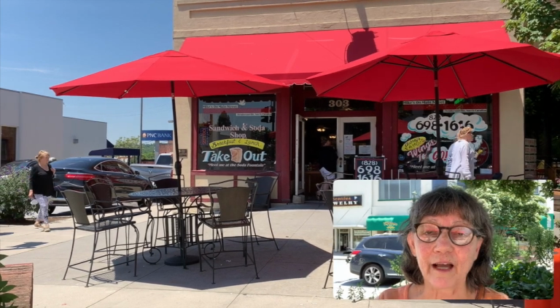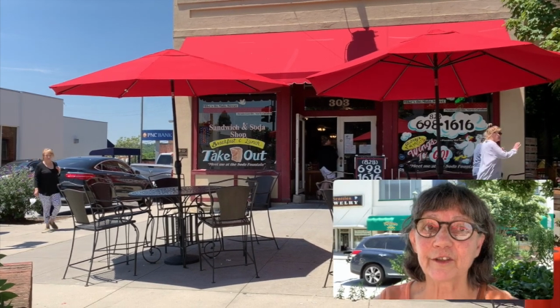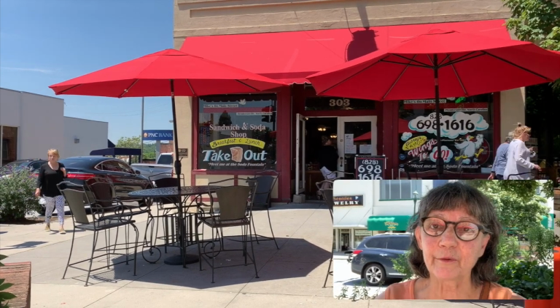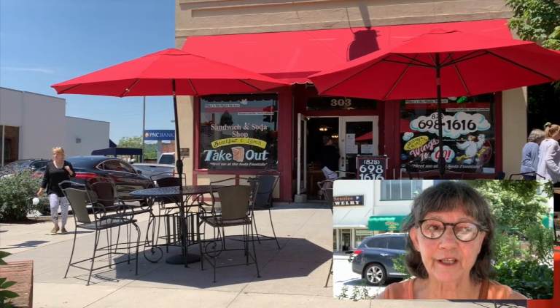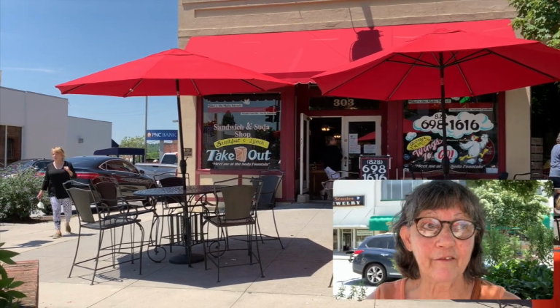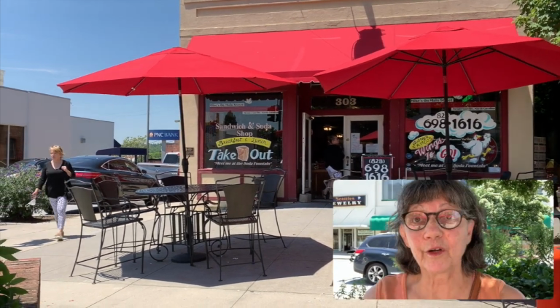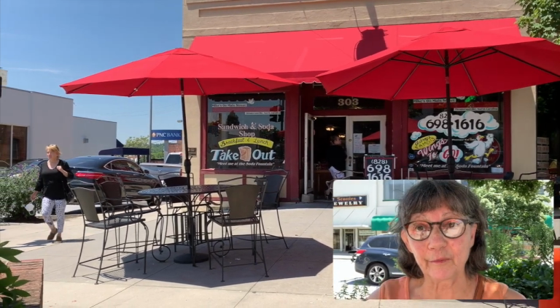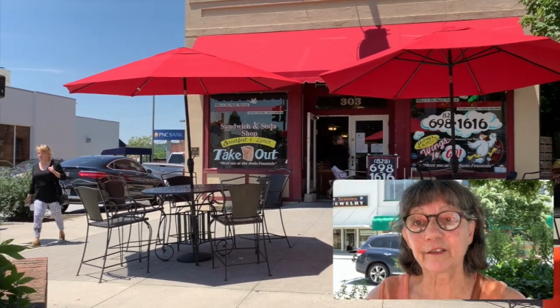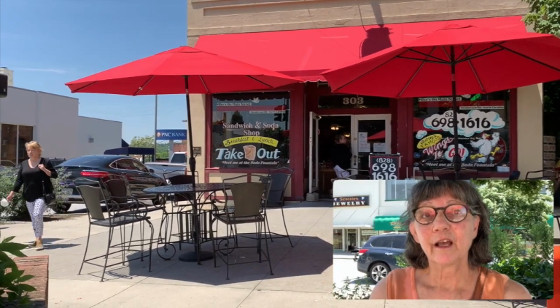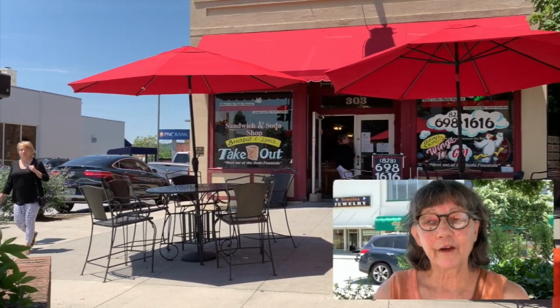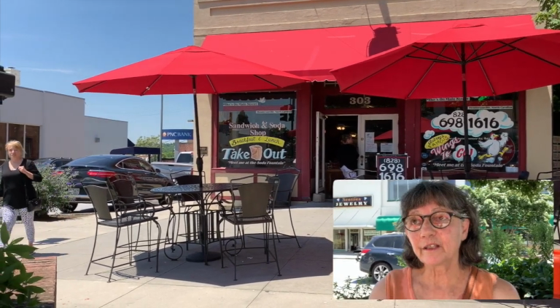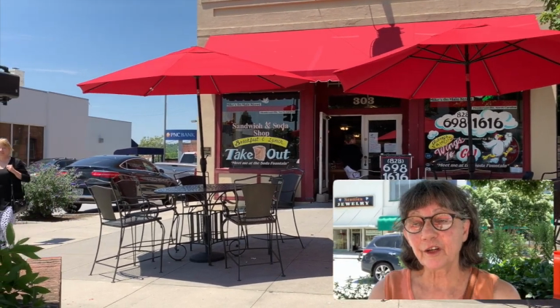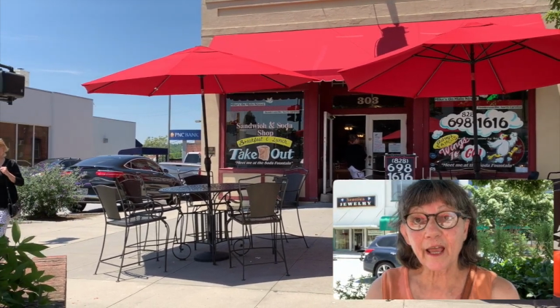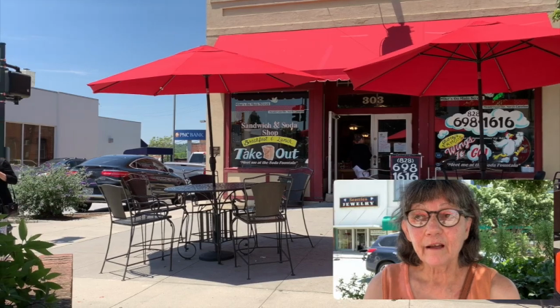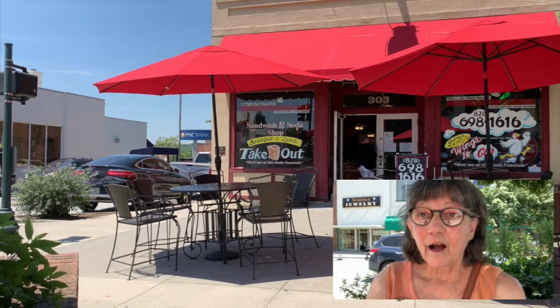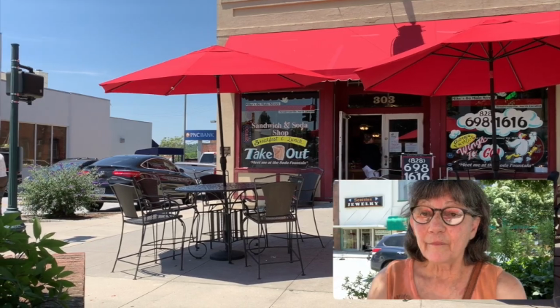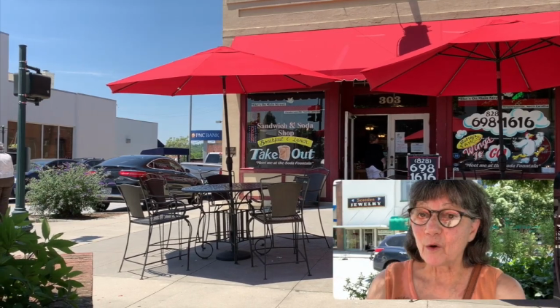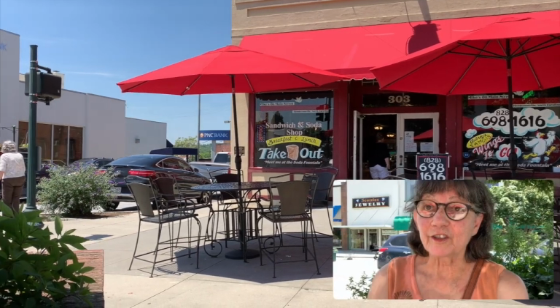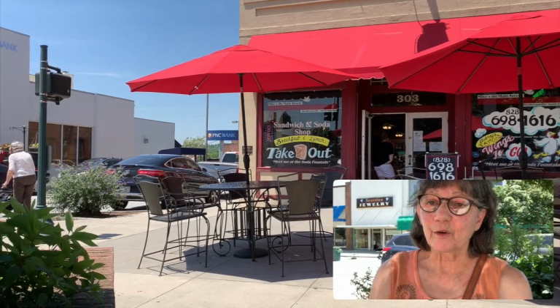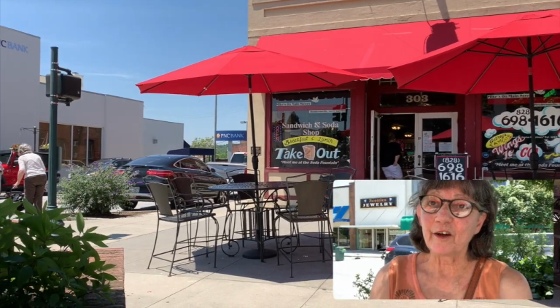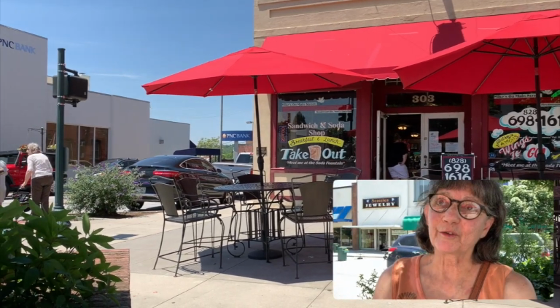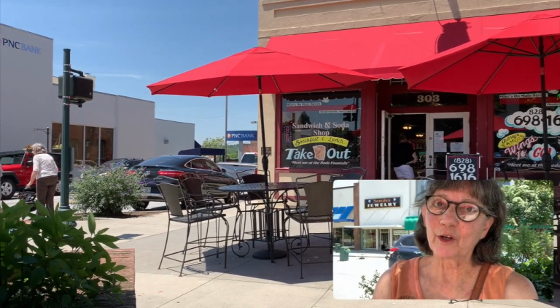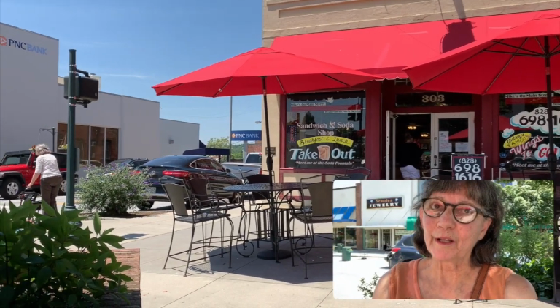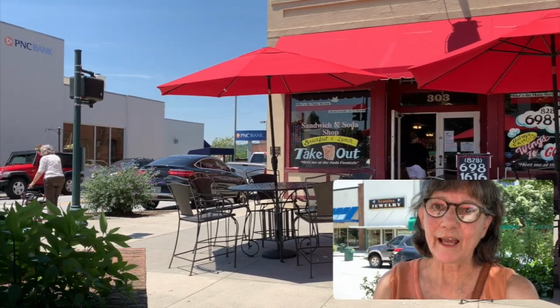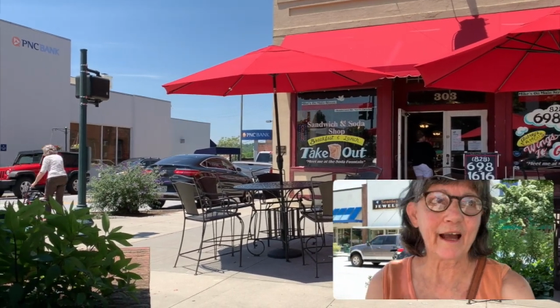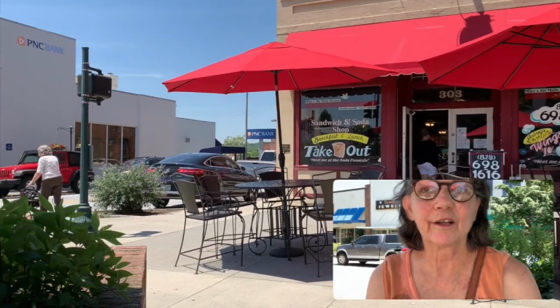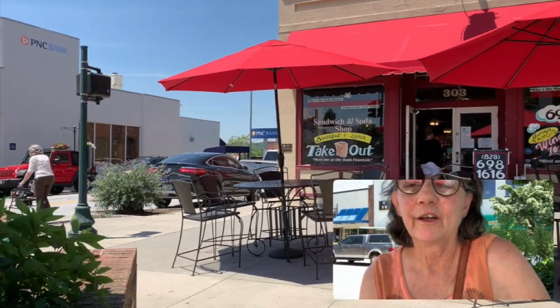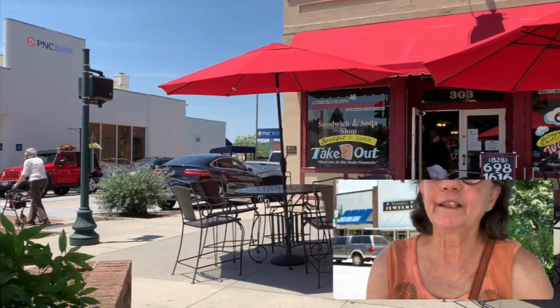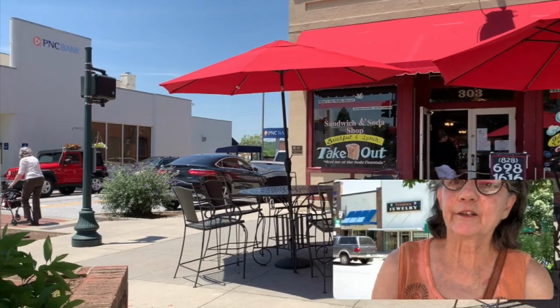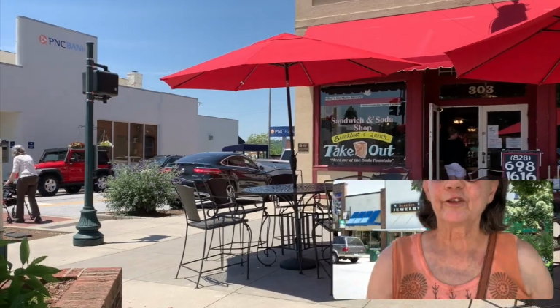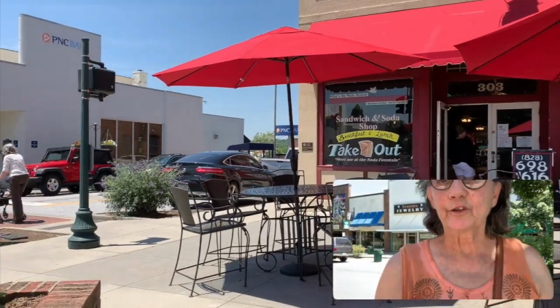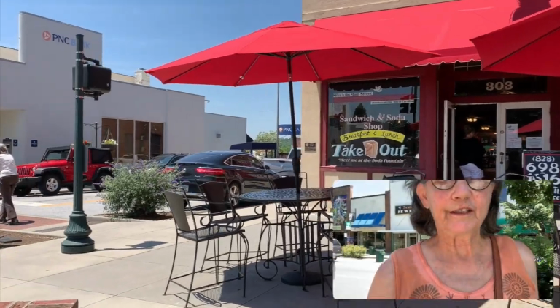I love their sandwiches, and they have a really good breakfast. Breakfast and lunch every day. They have an old-fashioned soda fountain, and it's a really cool place to hang out. You can sit outside, too, as you can see.